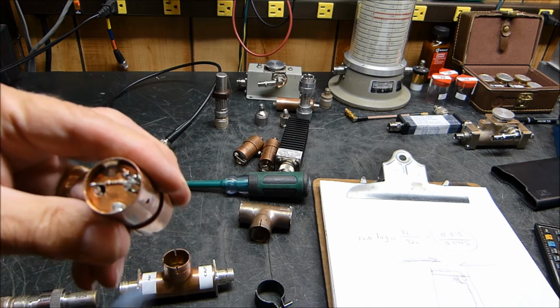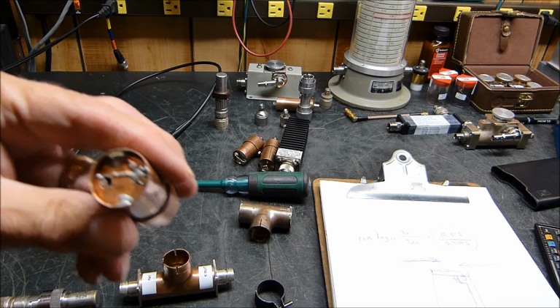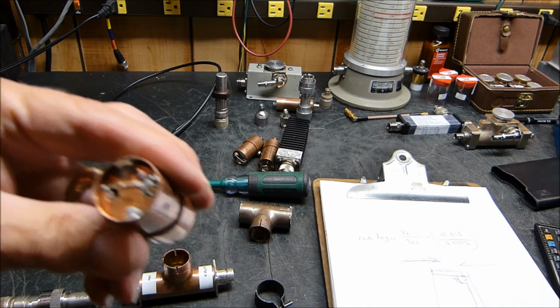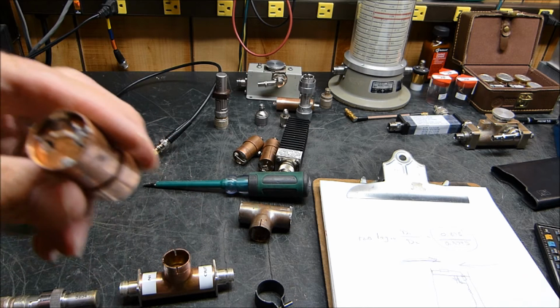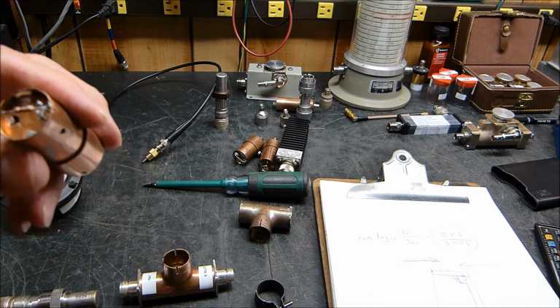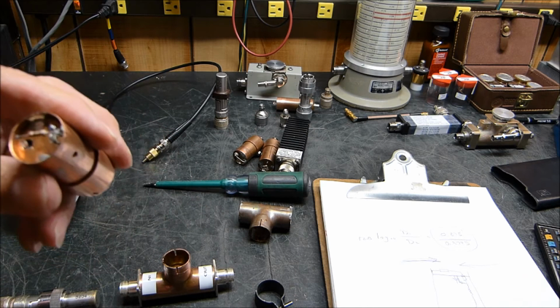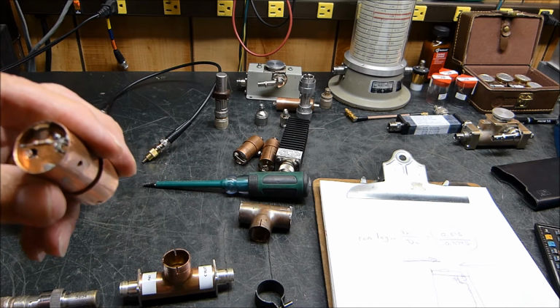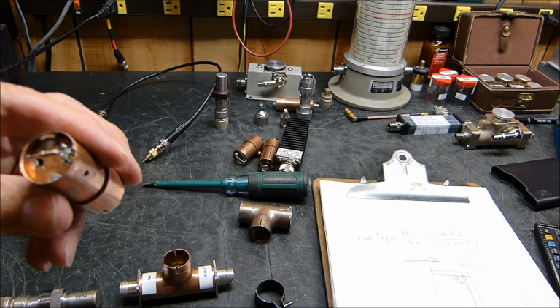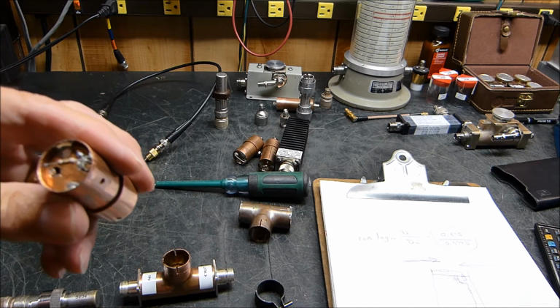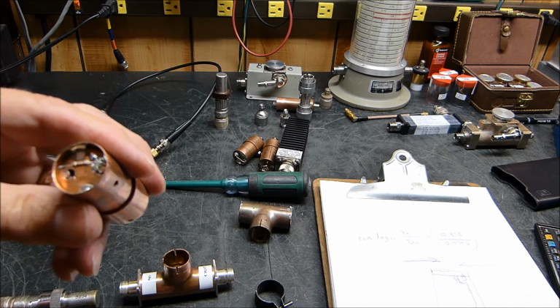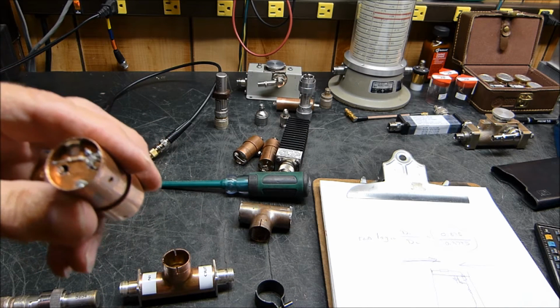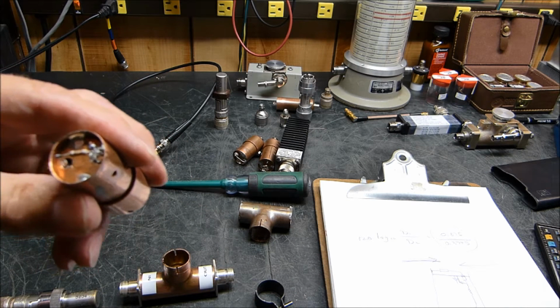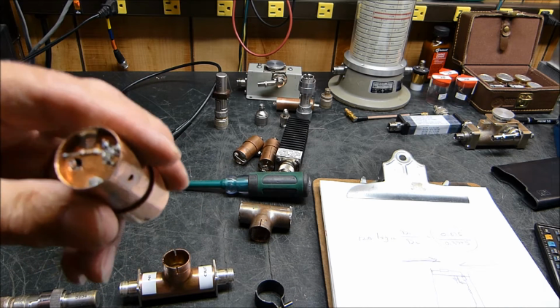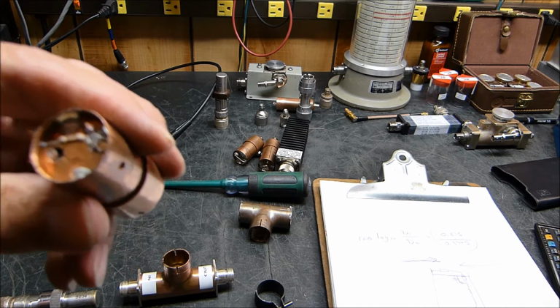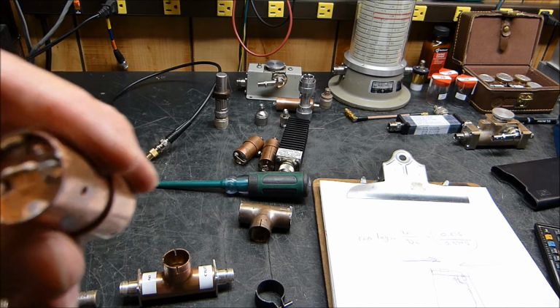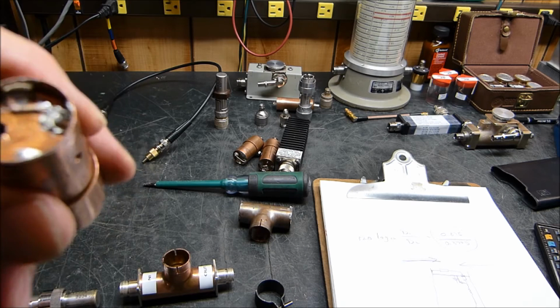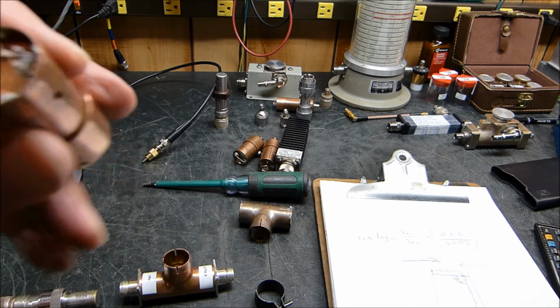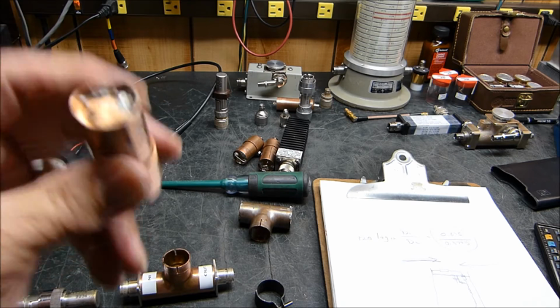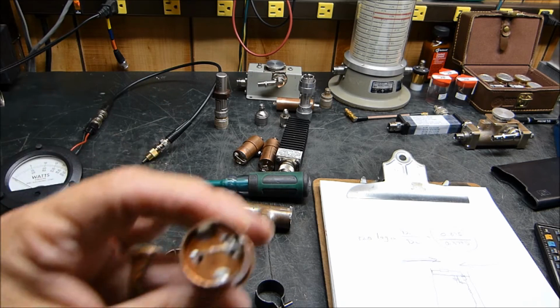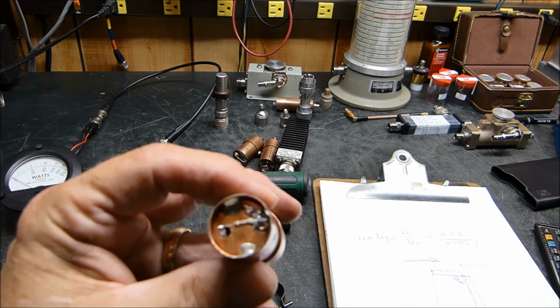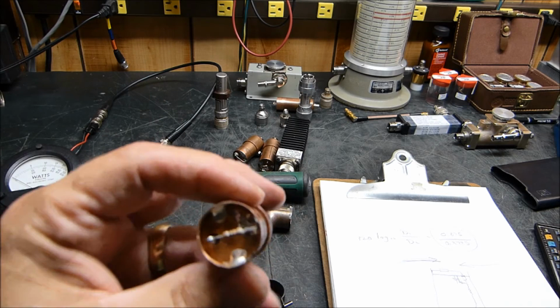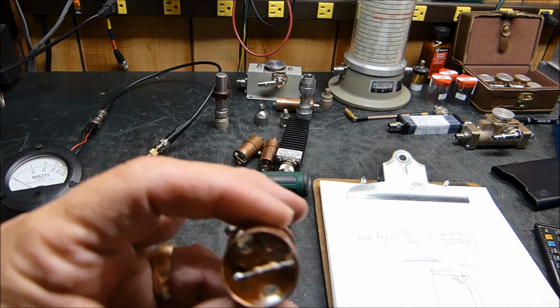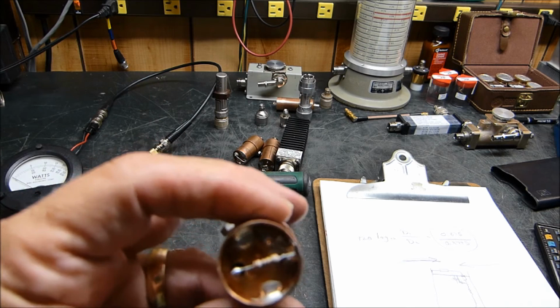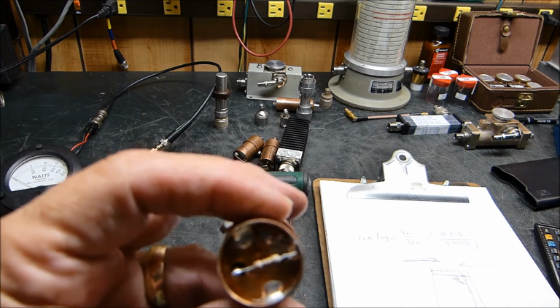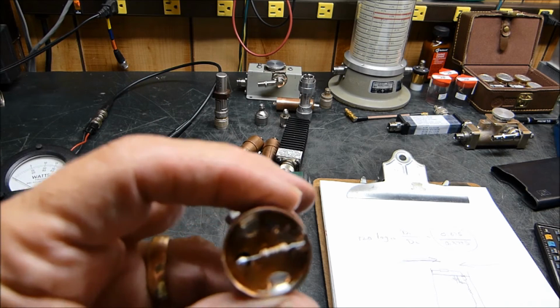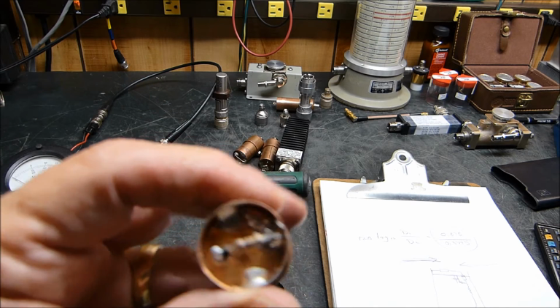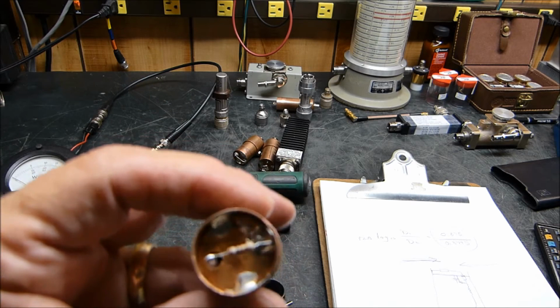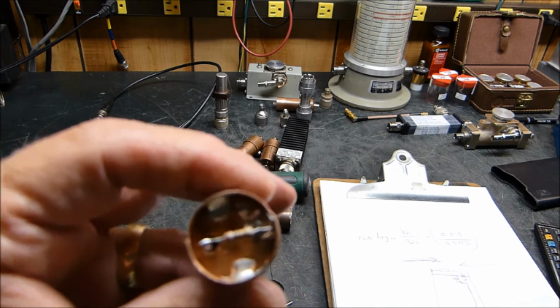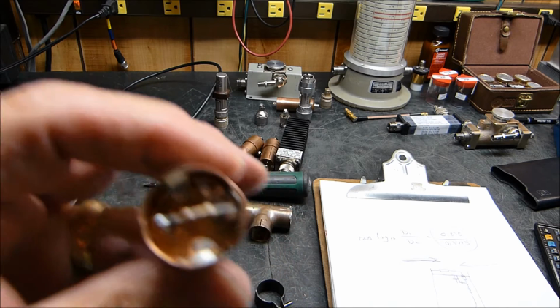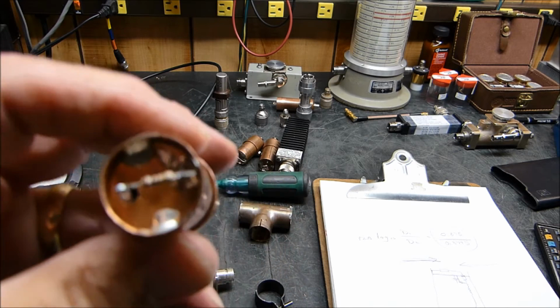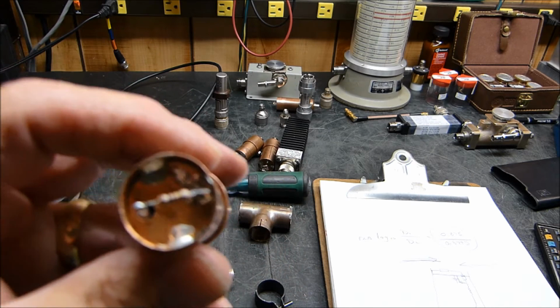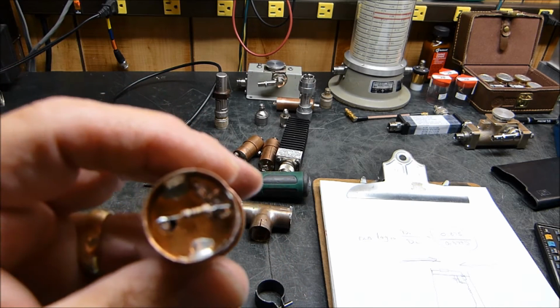If you turn the diode around you're reading reverse power and you get nothing, or virtually nothing. I don't get as perfect a reverse reading on this as the Bird element does — I mean, I could put Bird out of business overnight — so it's not that easy to make these things with a really high front-to-back ratio. But it's not bad. That's the way the power flows.